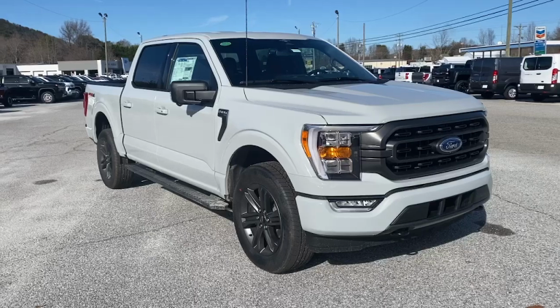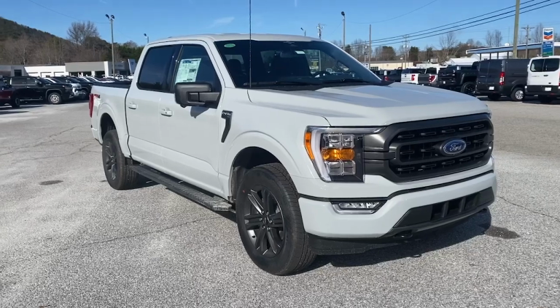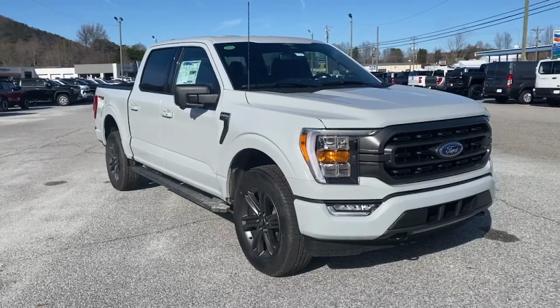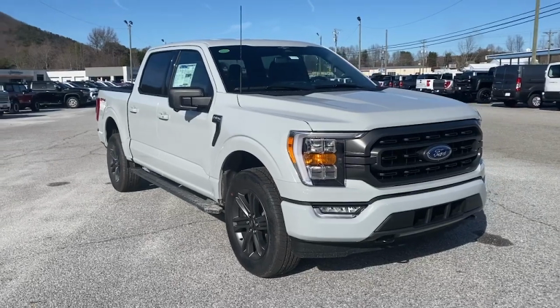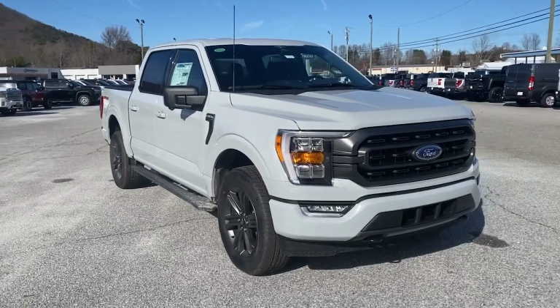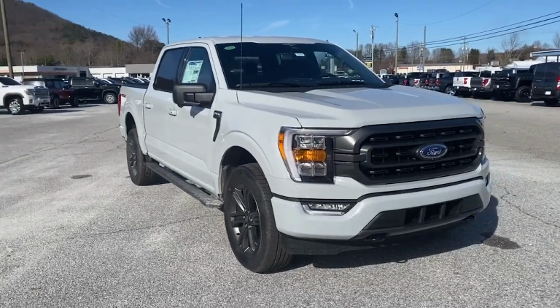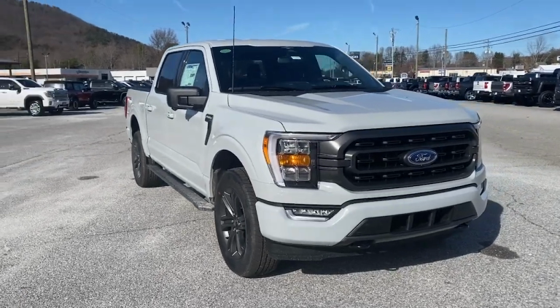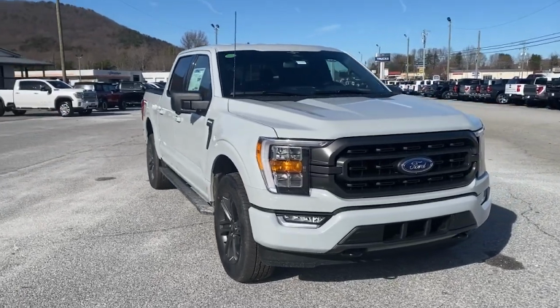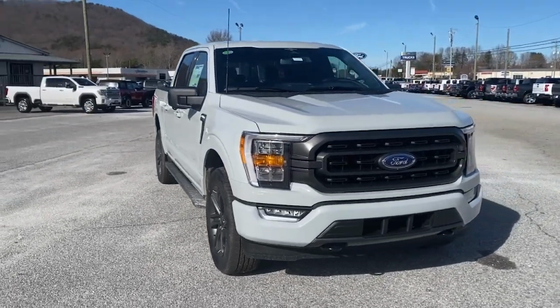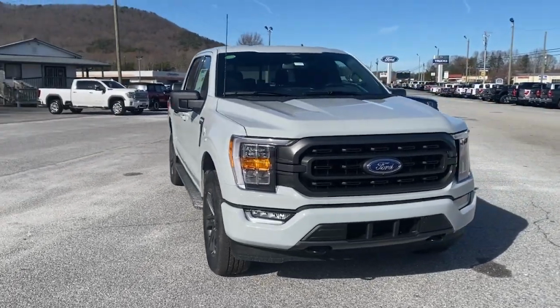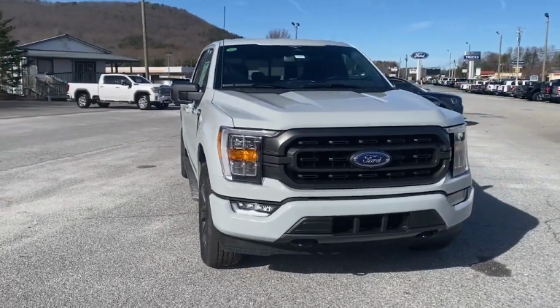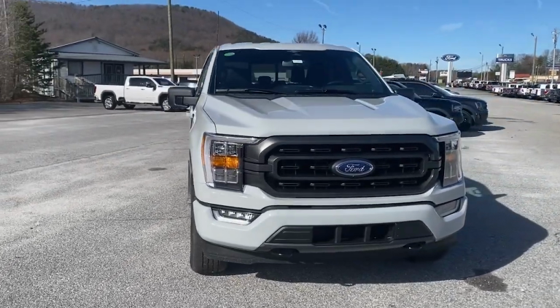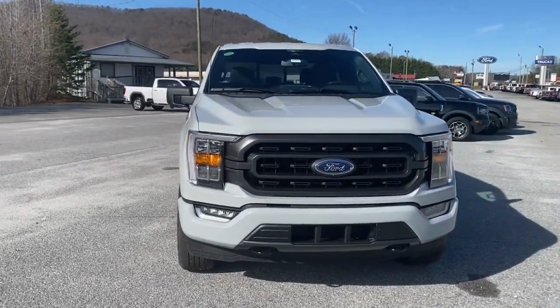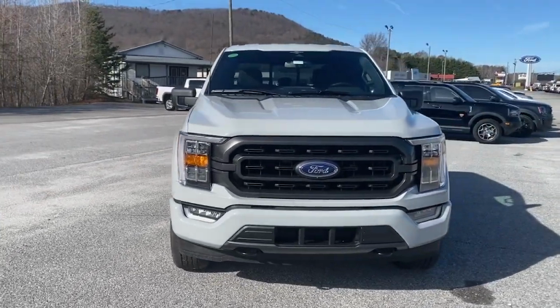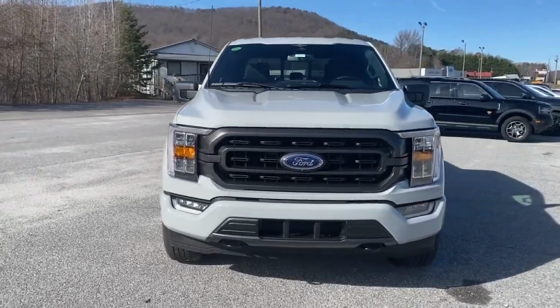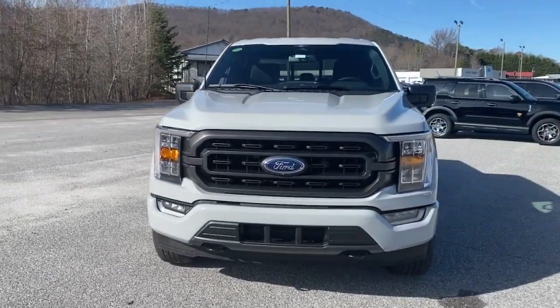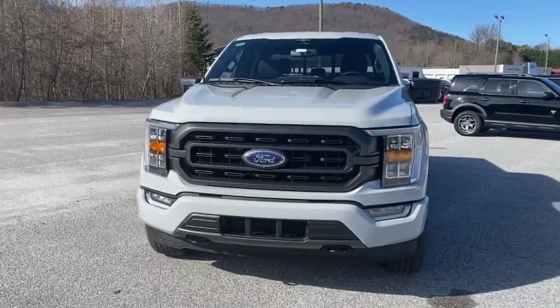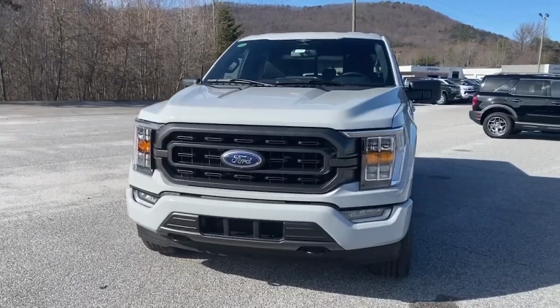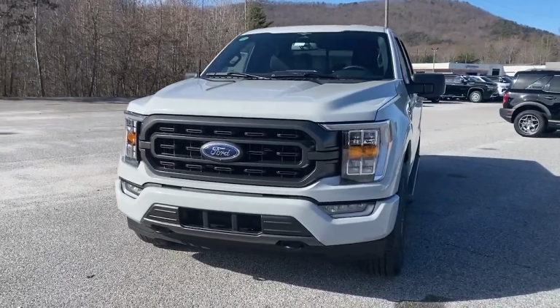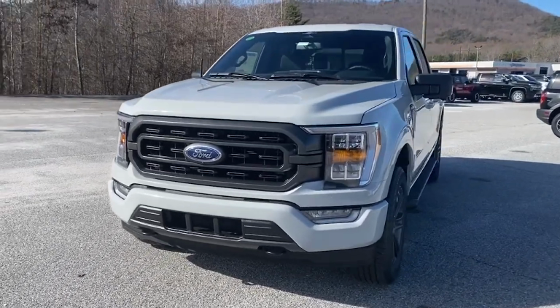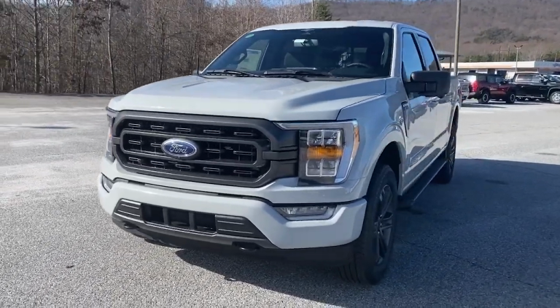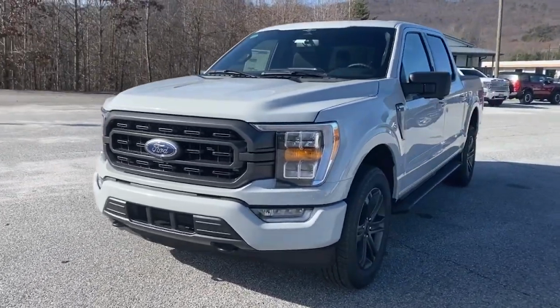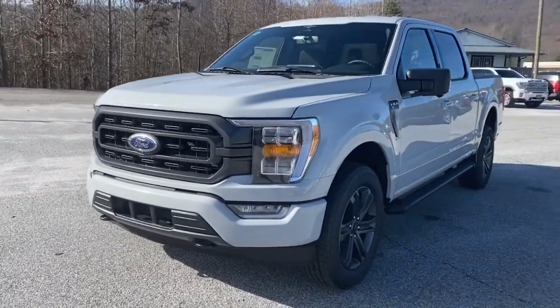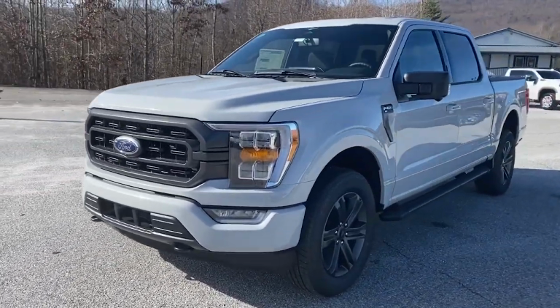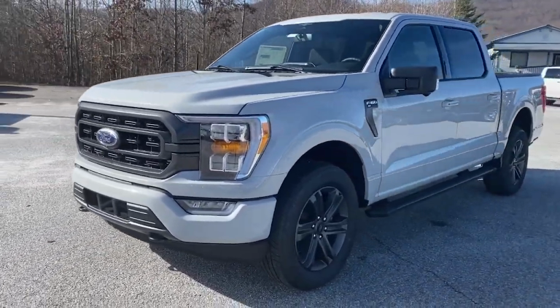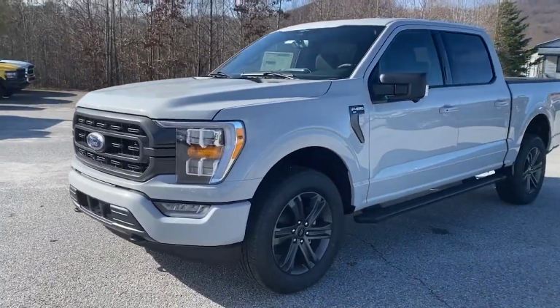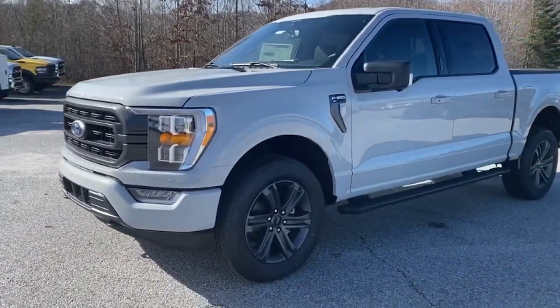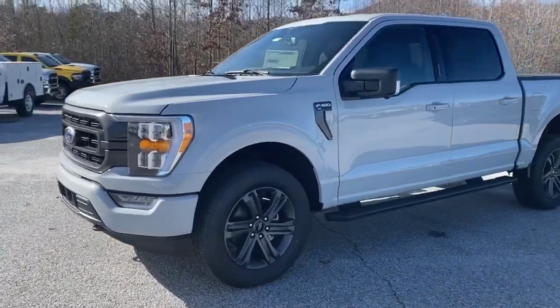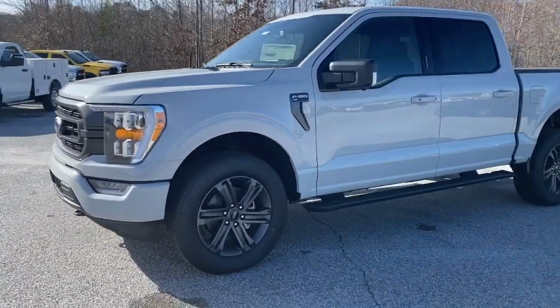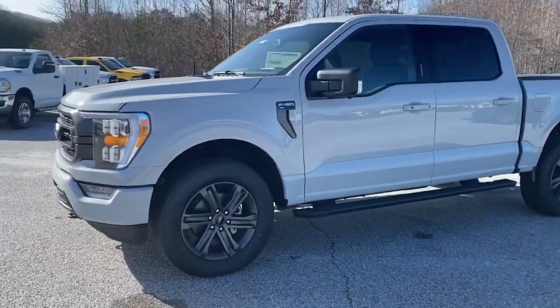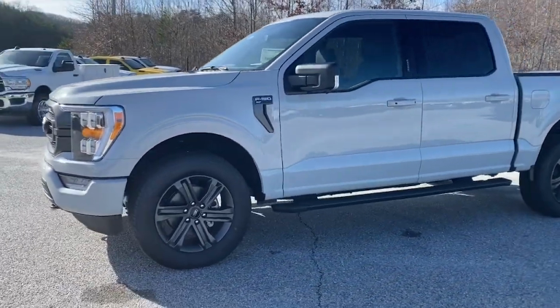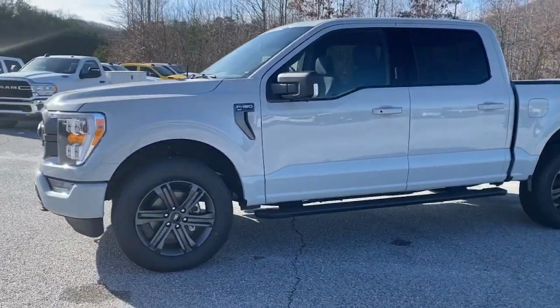You're gonna love the 2023 Ford F-150. This rugged F-150 is ready for work, off-roading, or a little R&R.